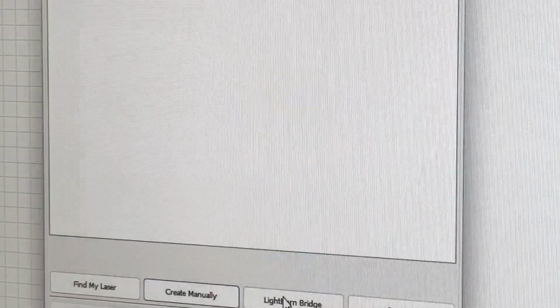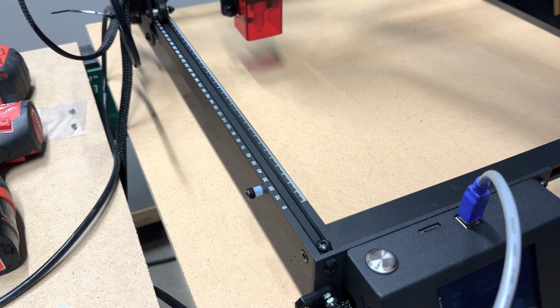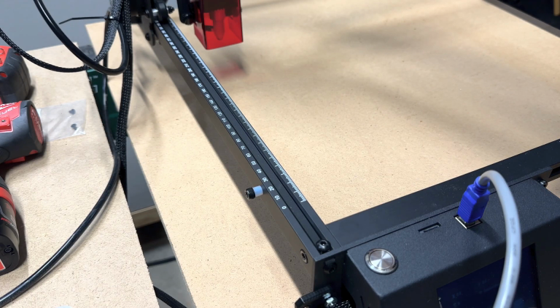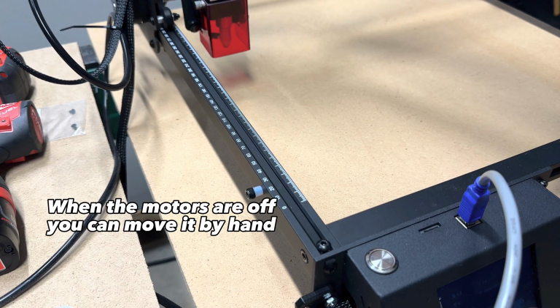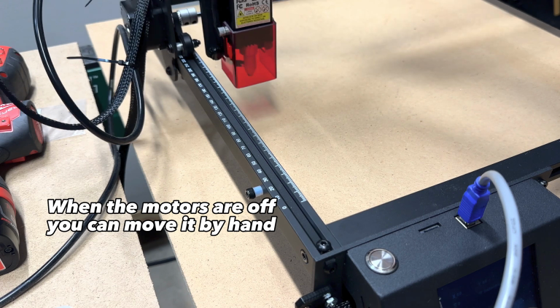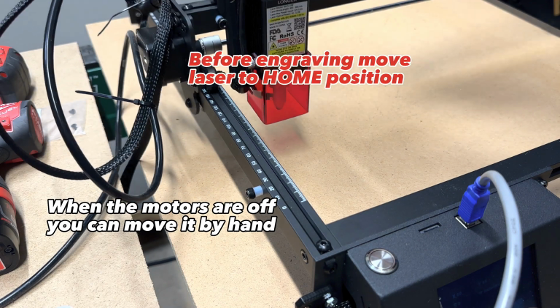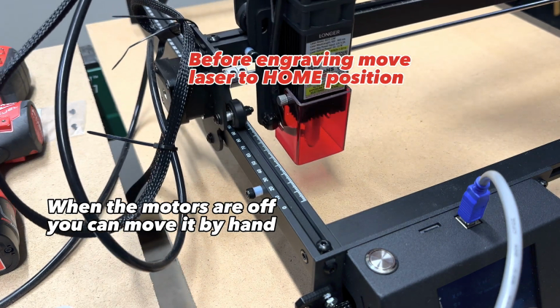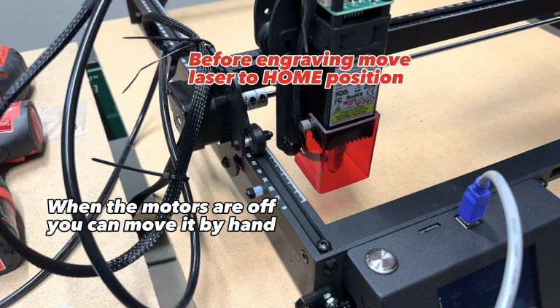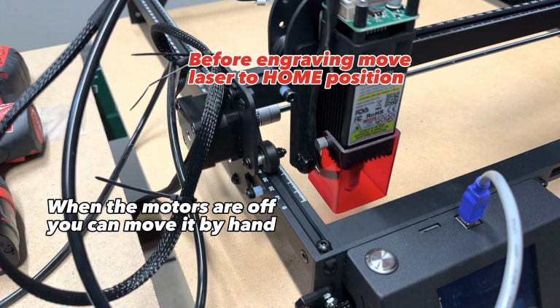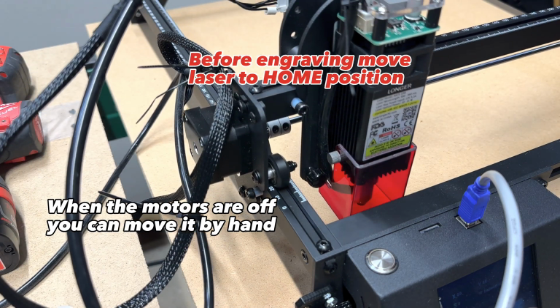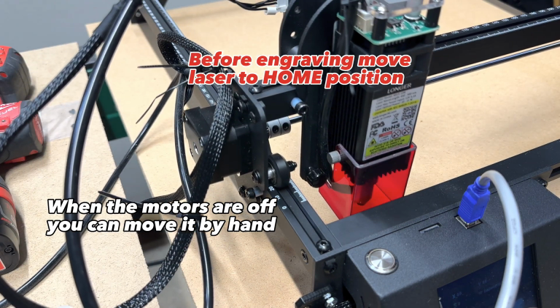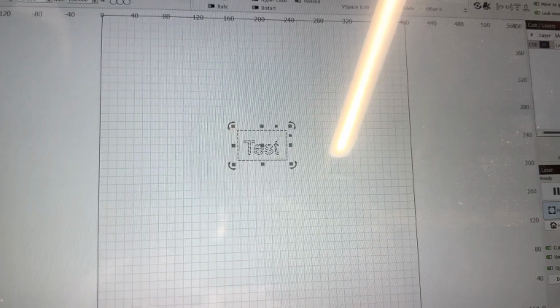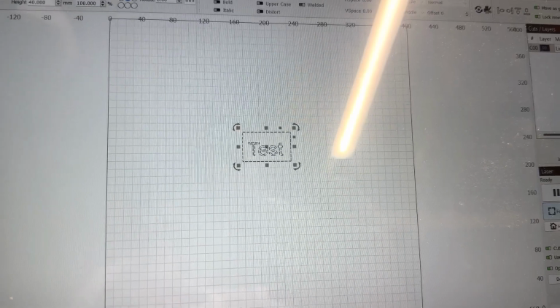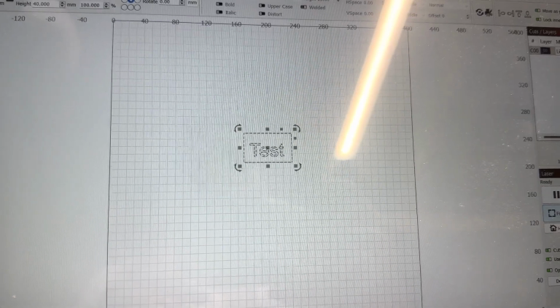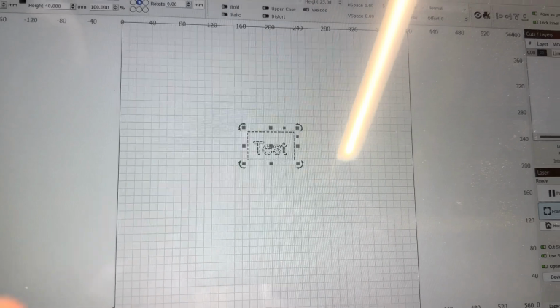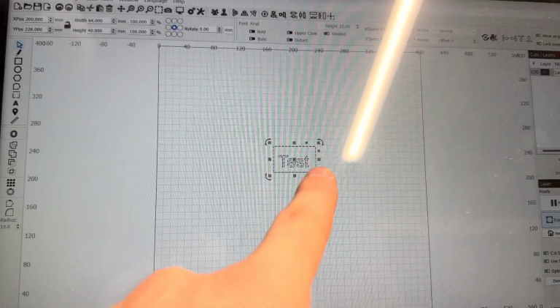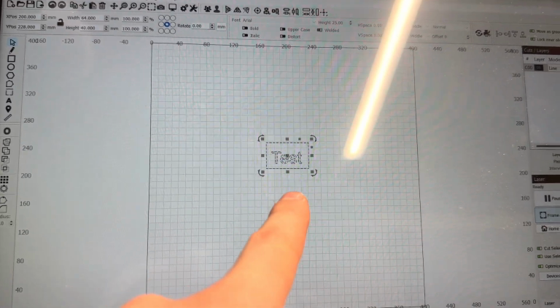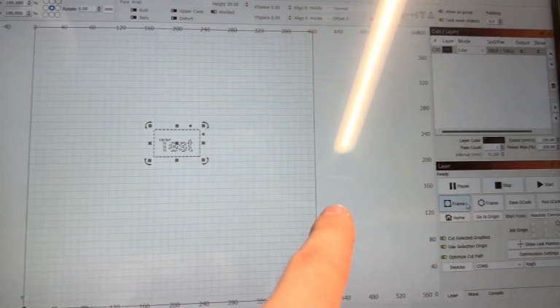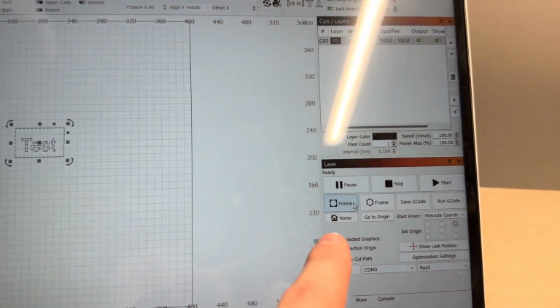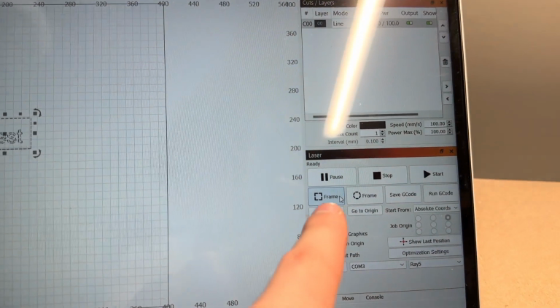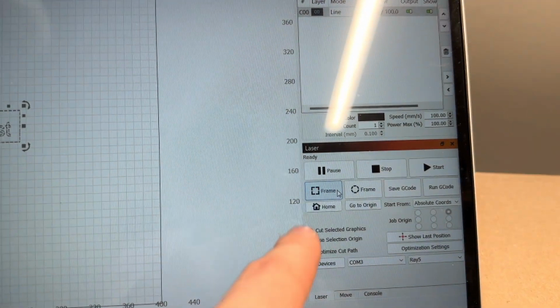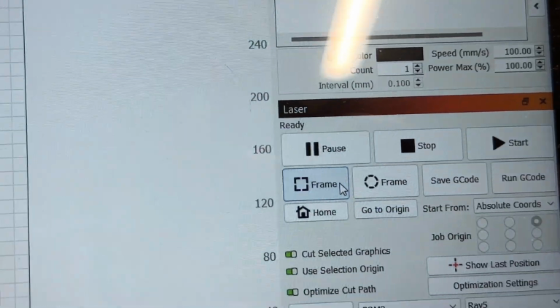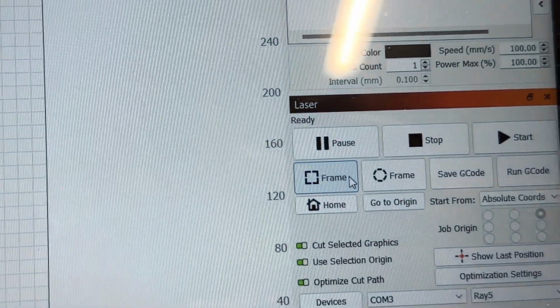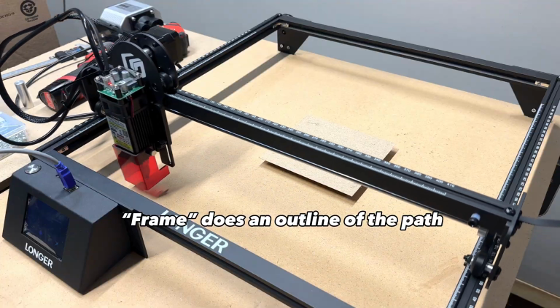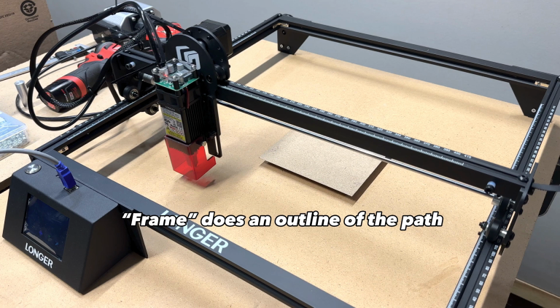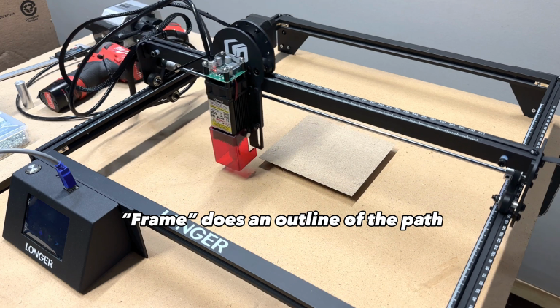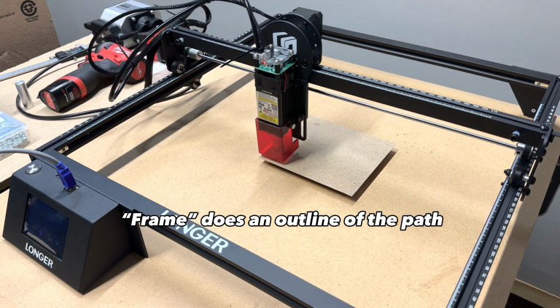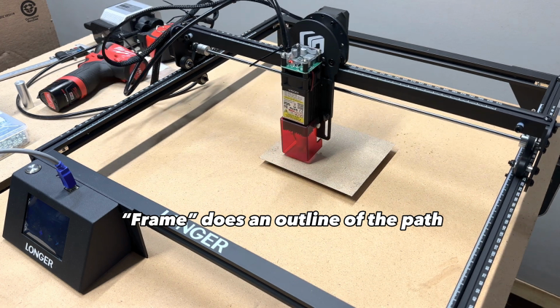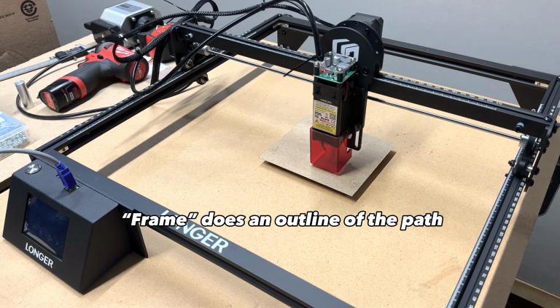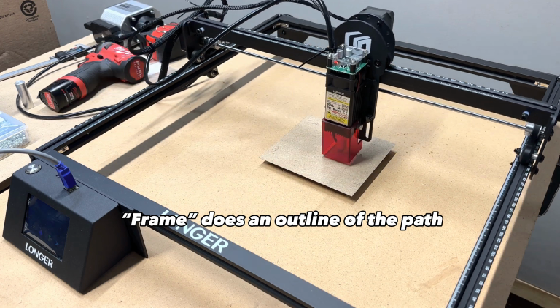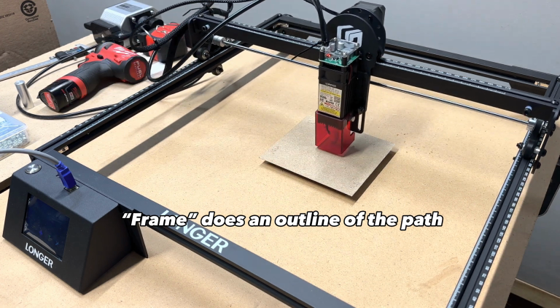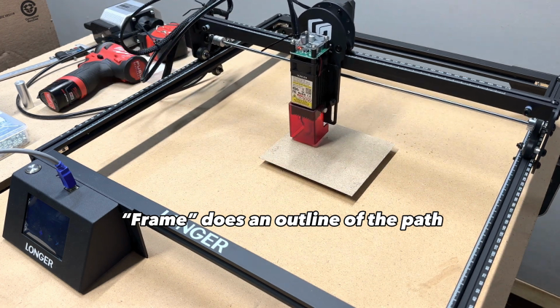Before doing any other tests or engravings, move the laser to the home position. I just wrote 'test' using the text tool, and now I'll make sure I place the piece in the right spot using frame. Once it's in the right spot, you can hit start.